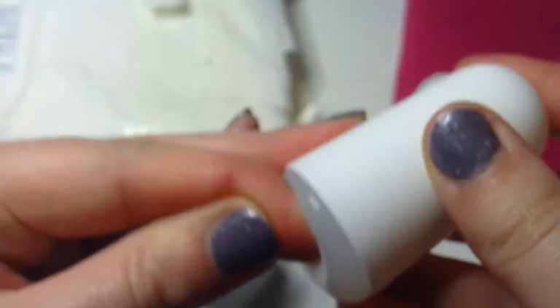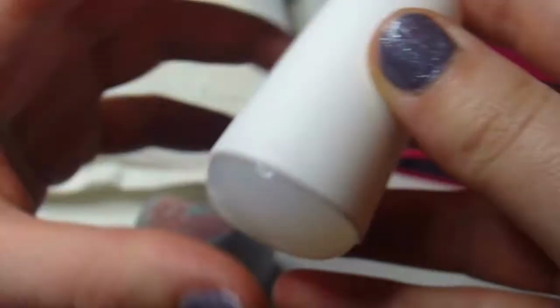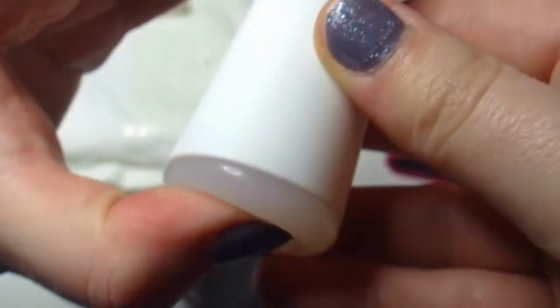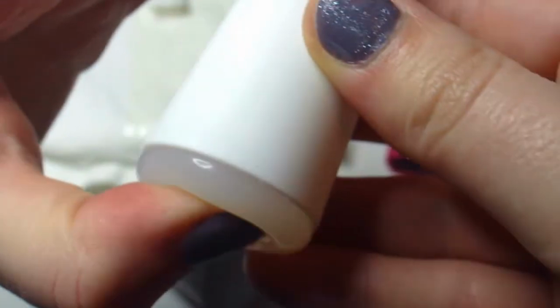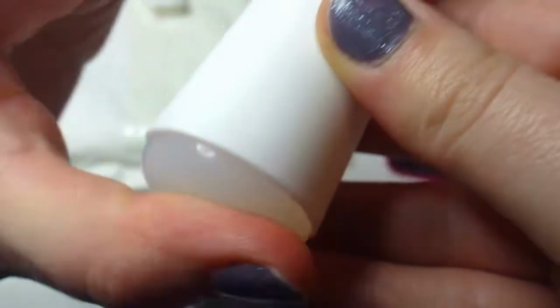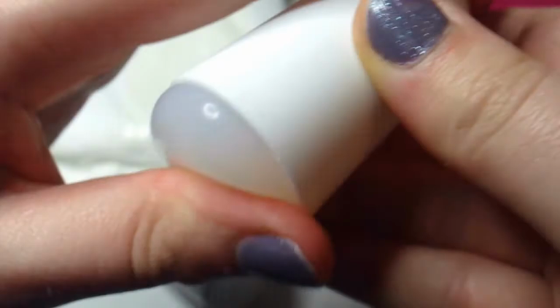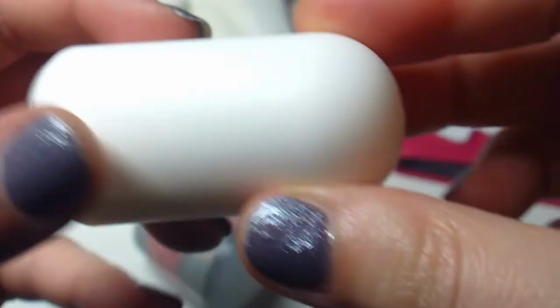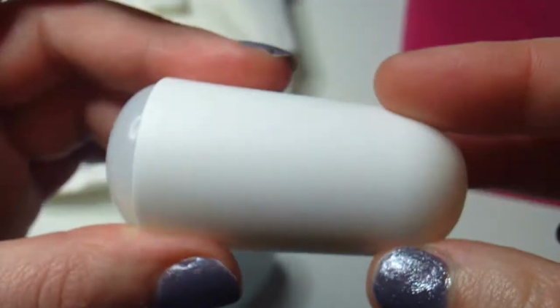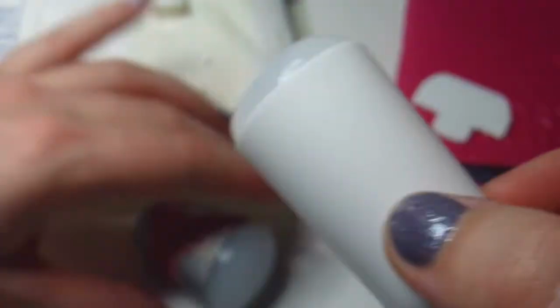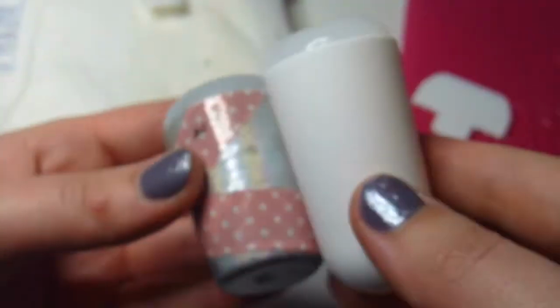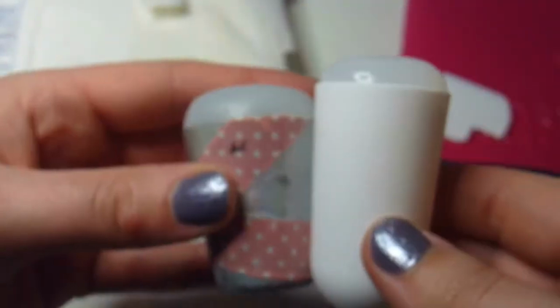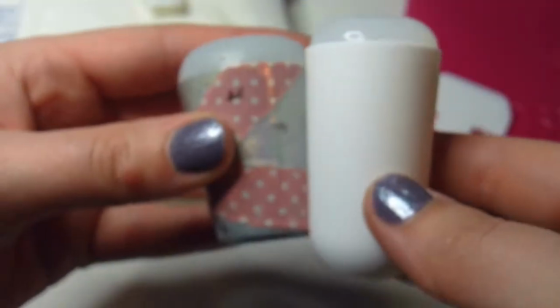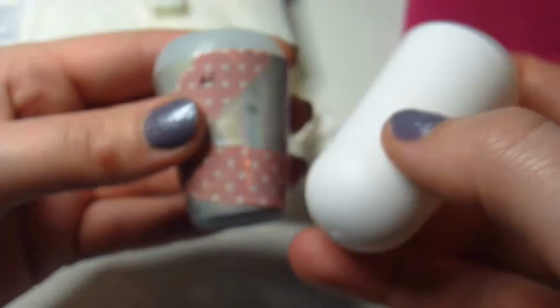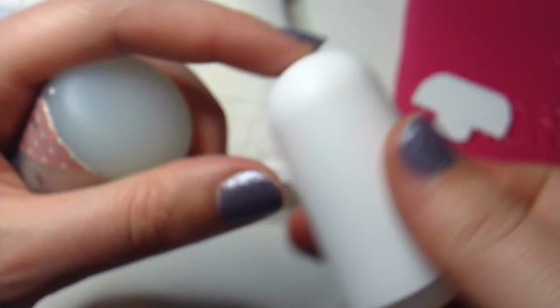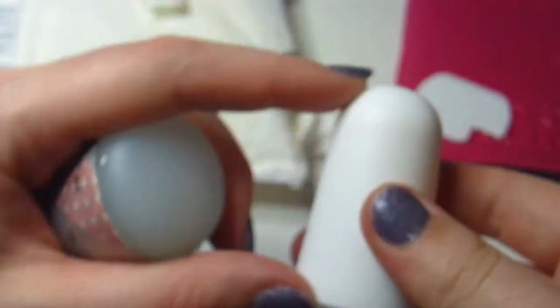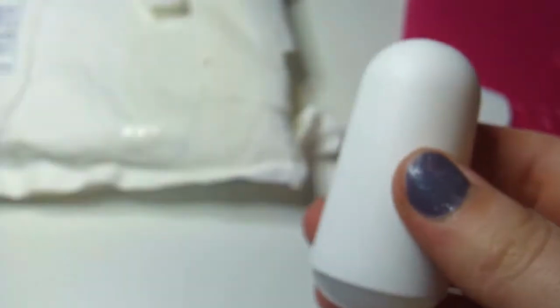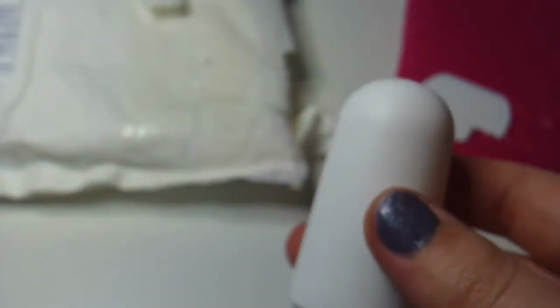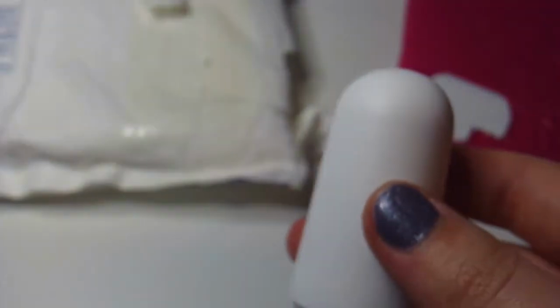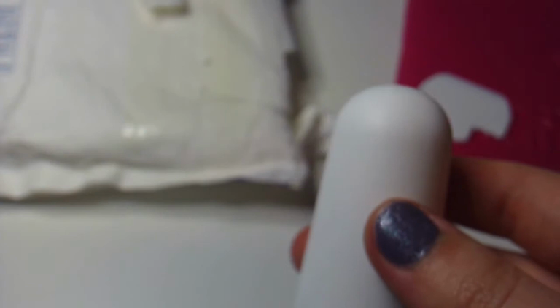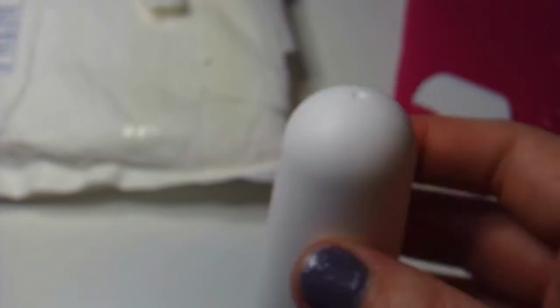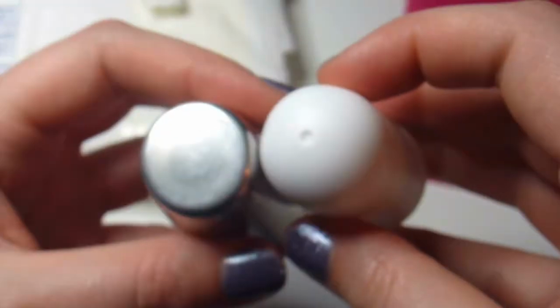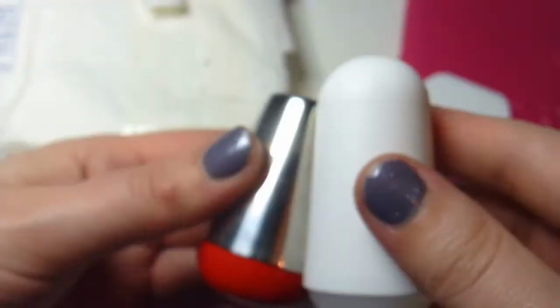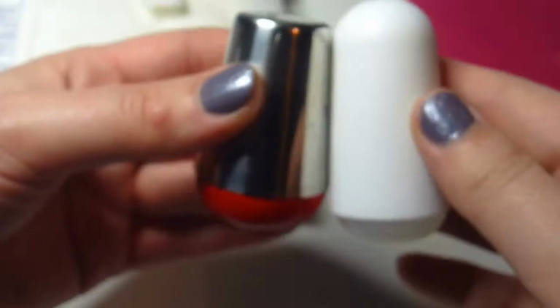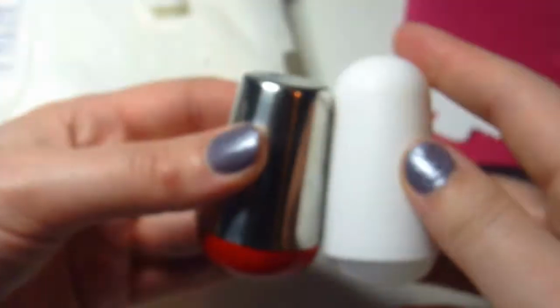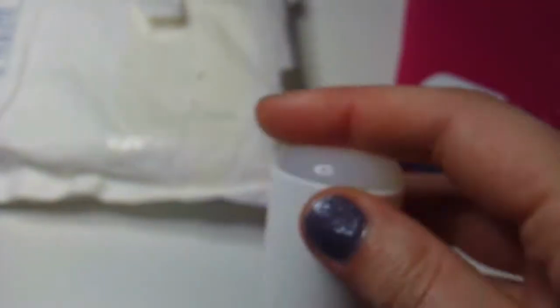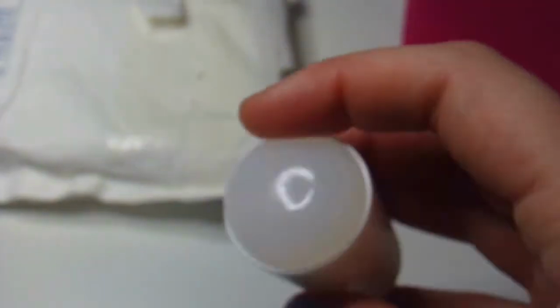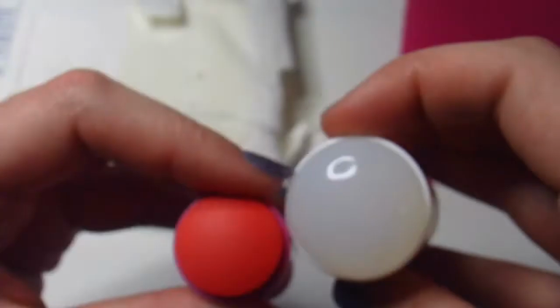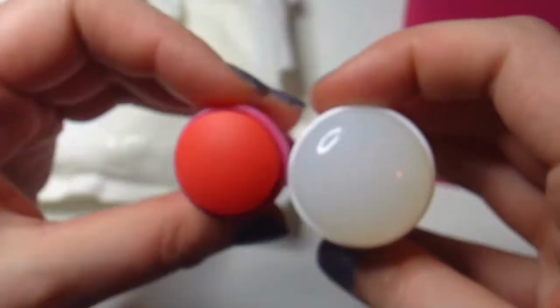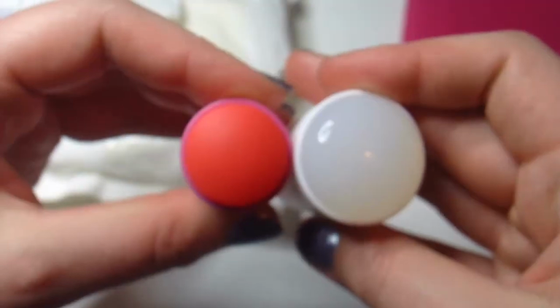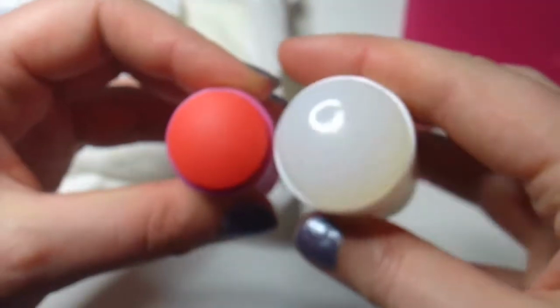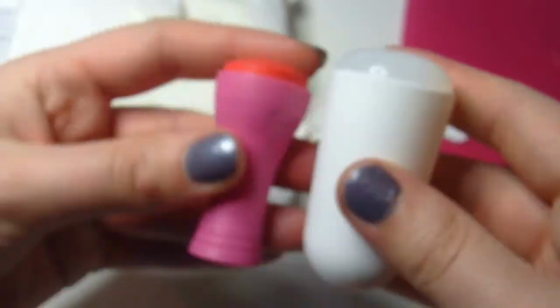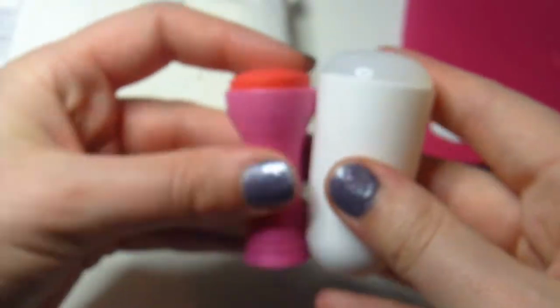I really like the safety feature which makes the stamper sit tight in the holder, so no popping out while doing the nails. At 5.5cm long, it's longer than my creative stamper, which you can see here, and that might fit some people's hands a little bit better.